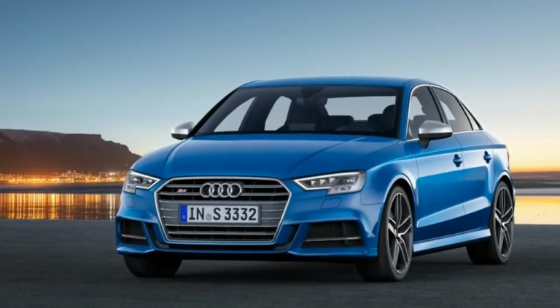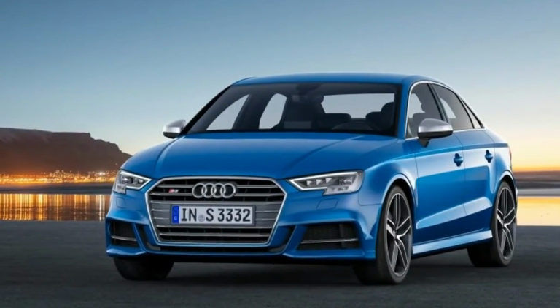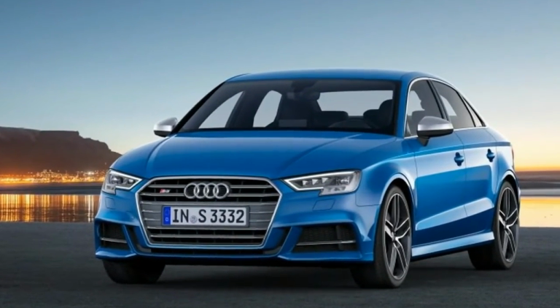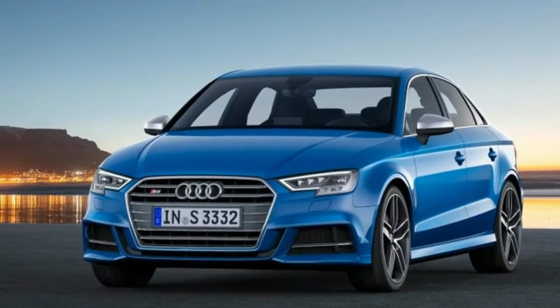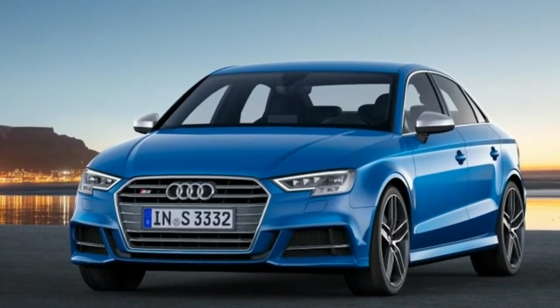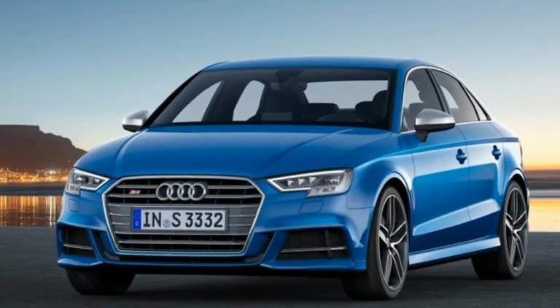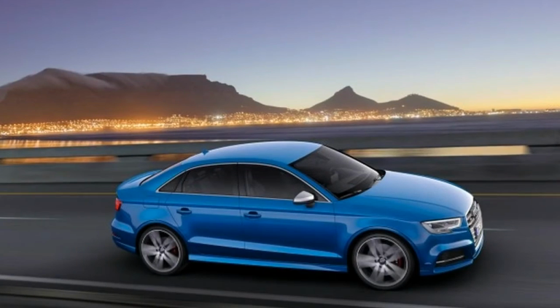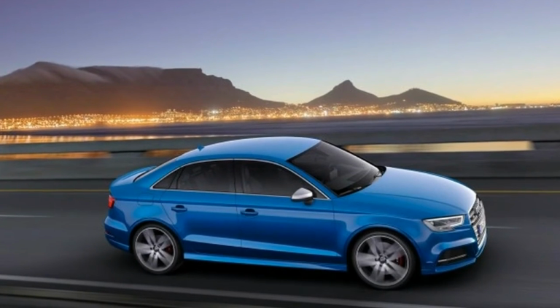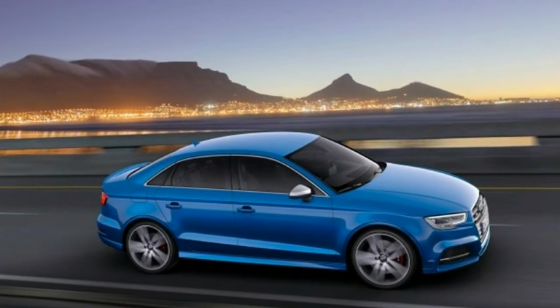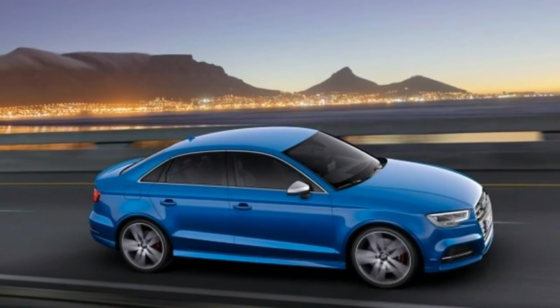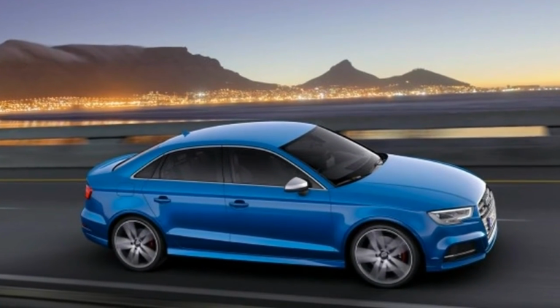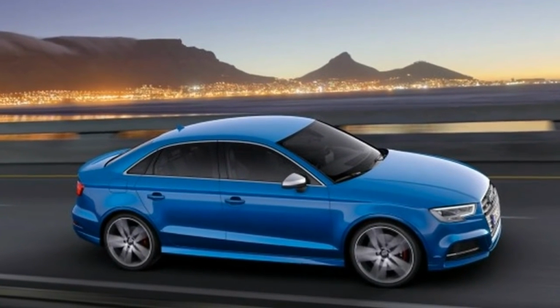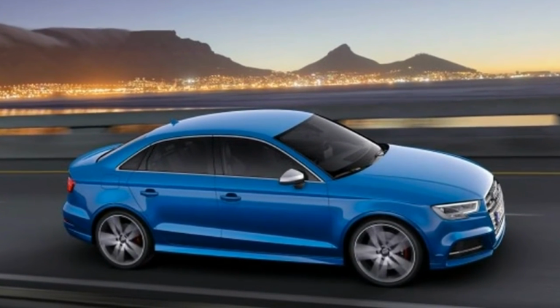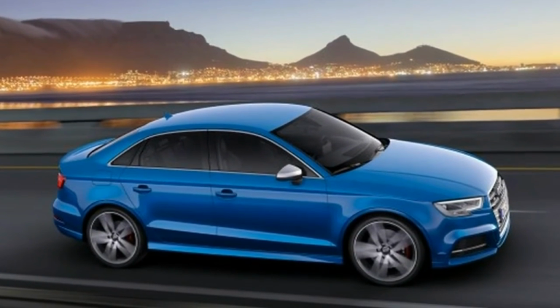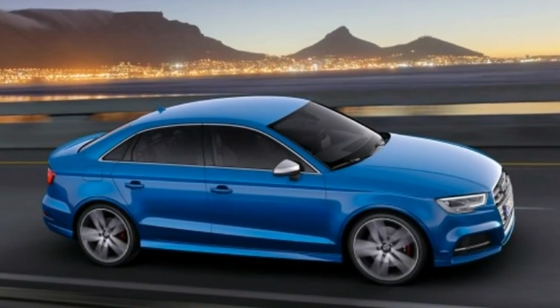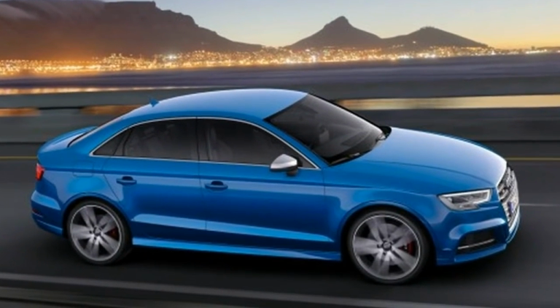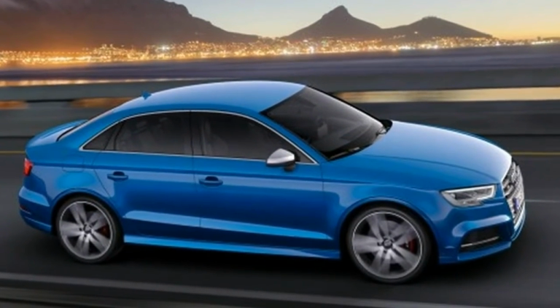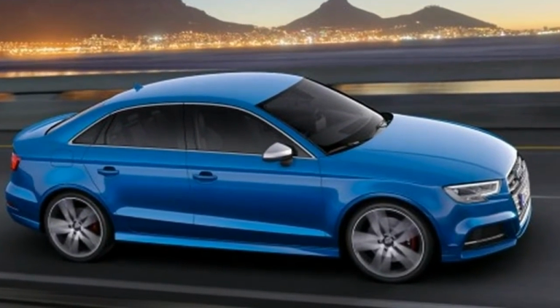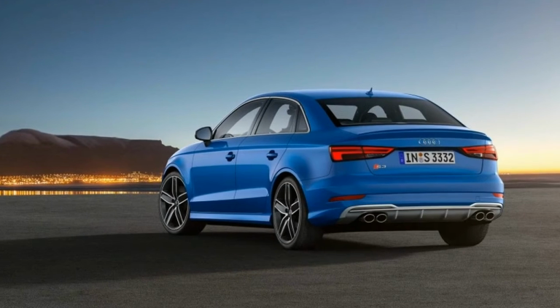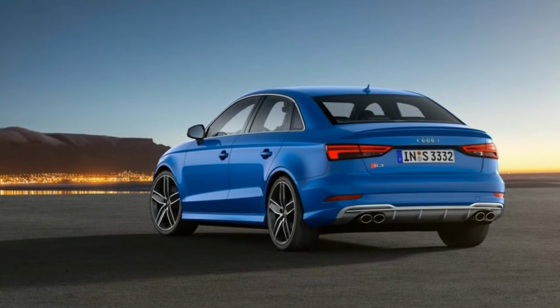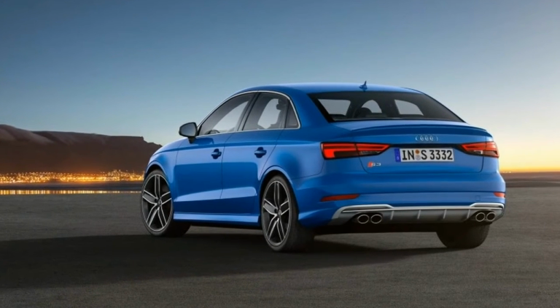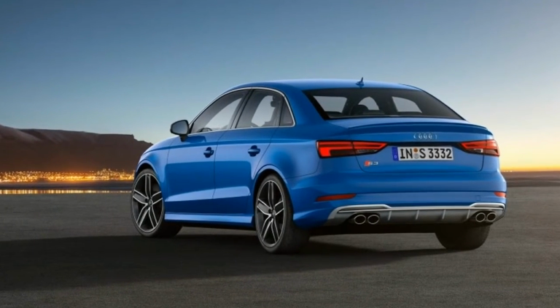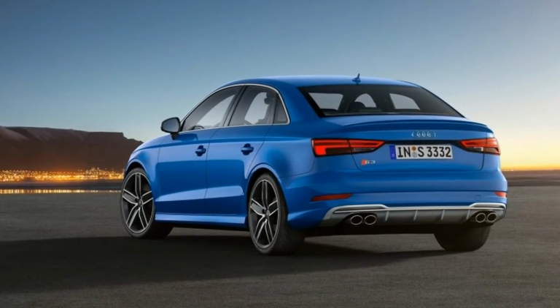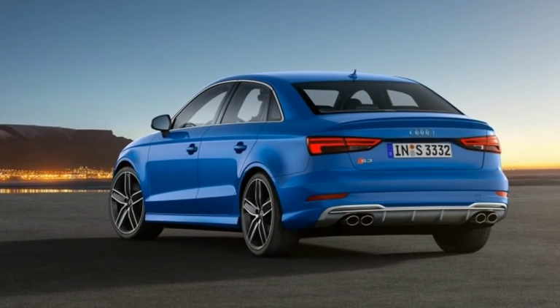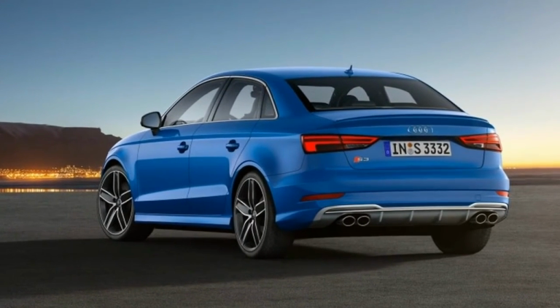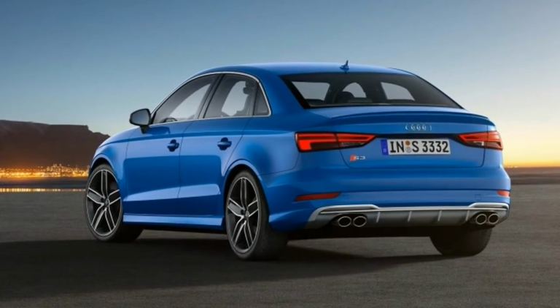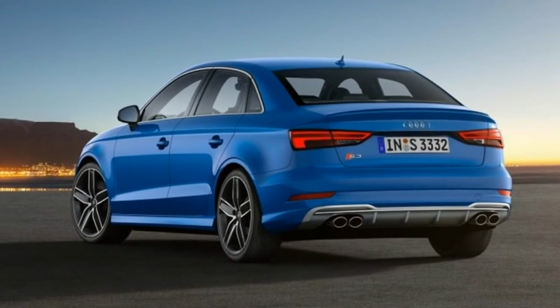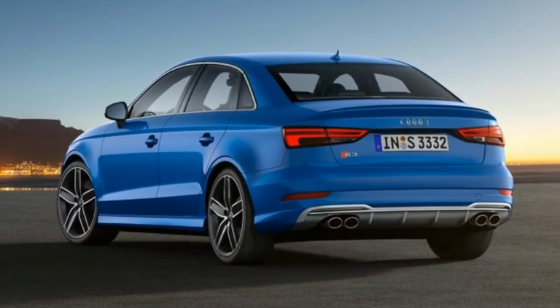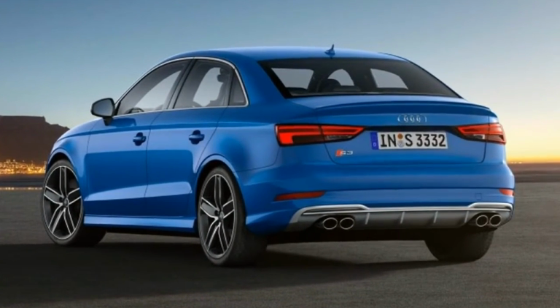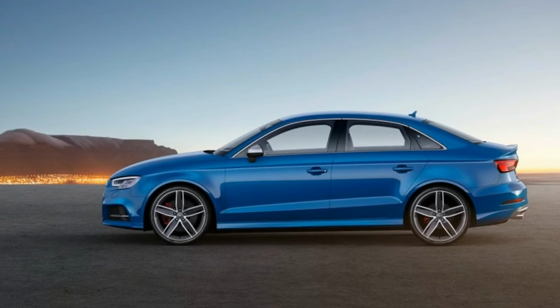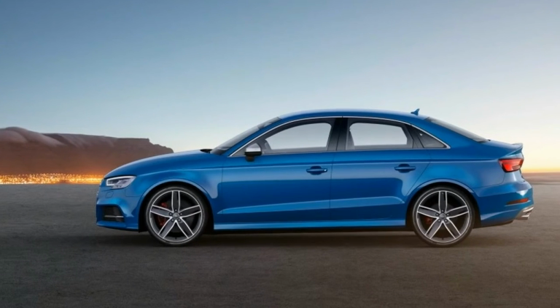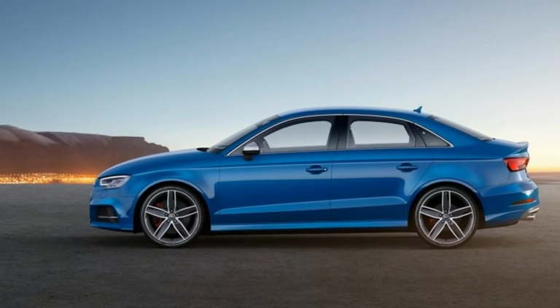Interior: Heated Front Sport Seats, 8-Way Power Front Seats, 4-Way Power Lumbar Adjustment, 60-40 Folding Bench Front Facing Fold Forward Seat Back Rear Seat.